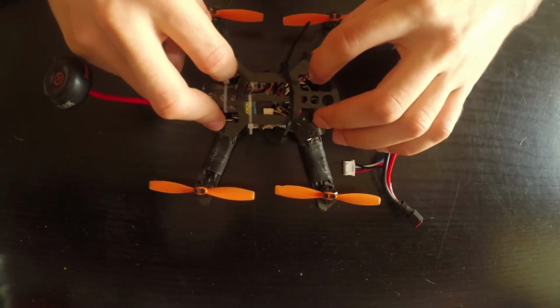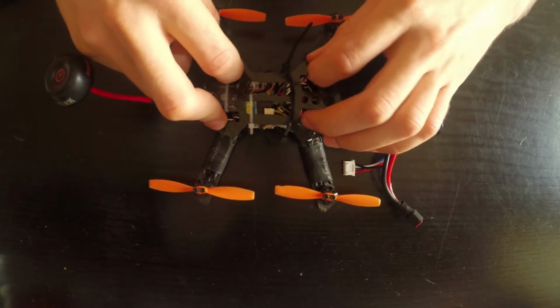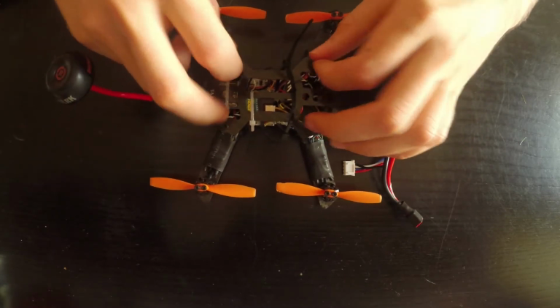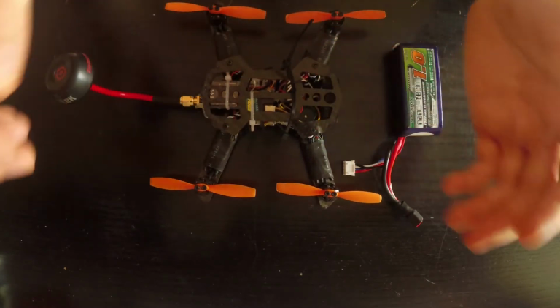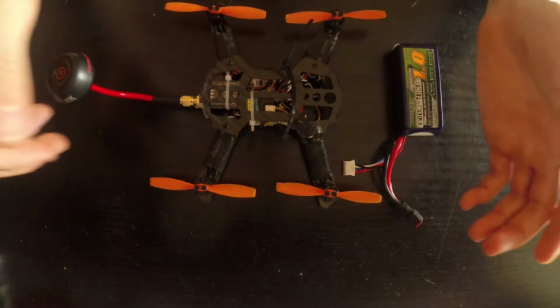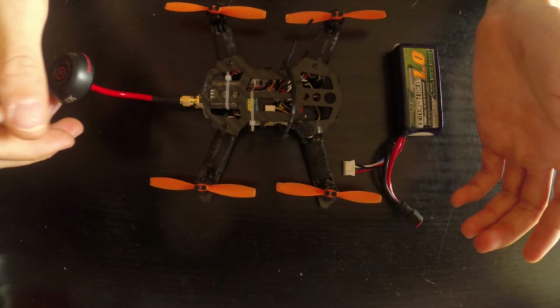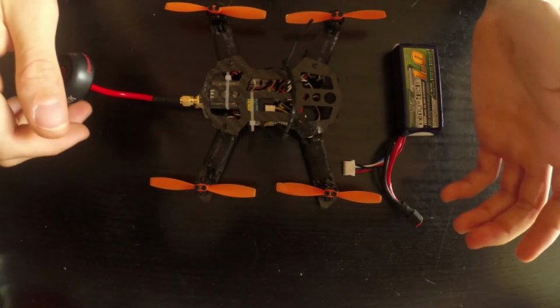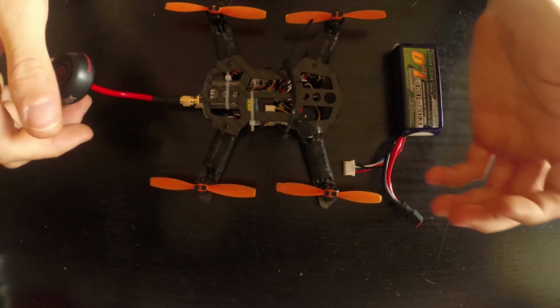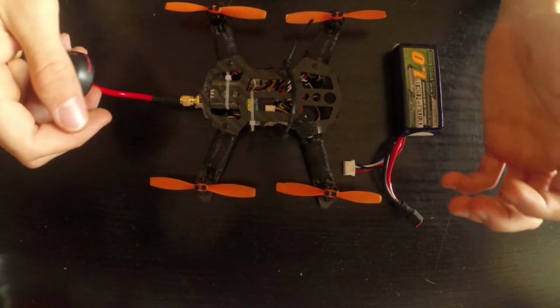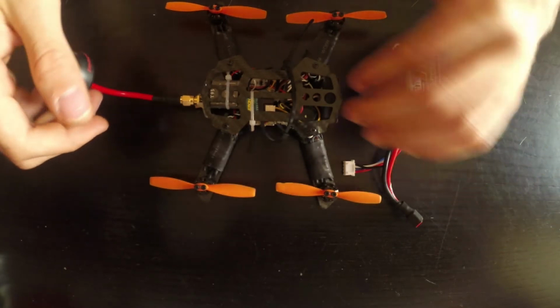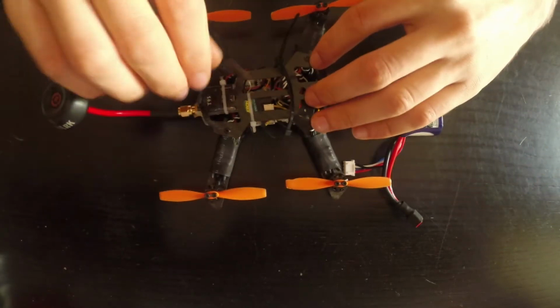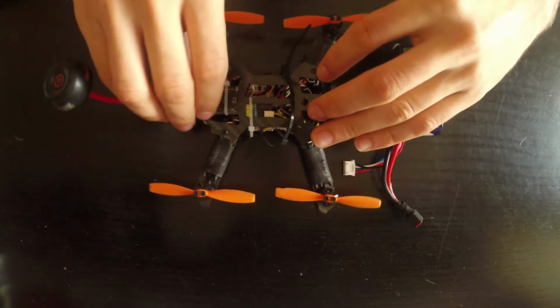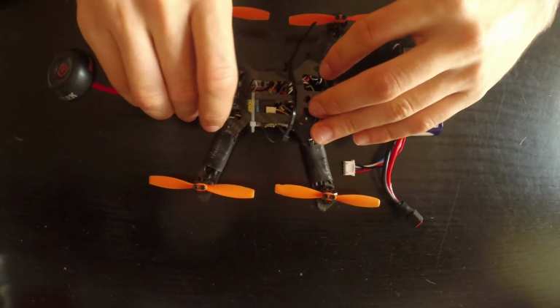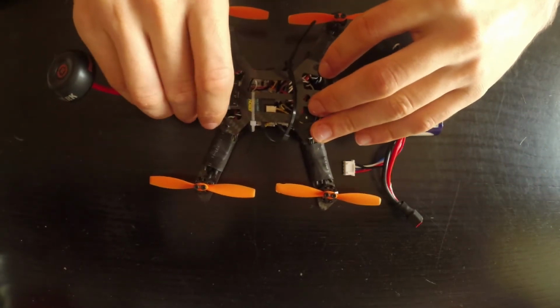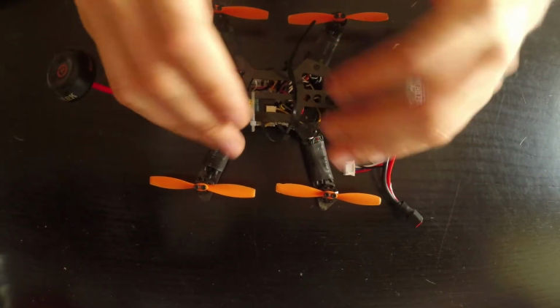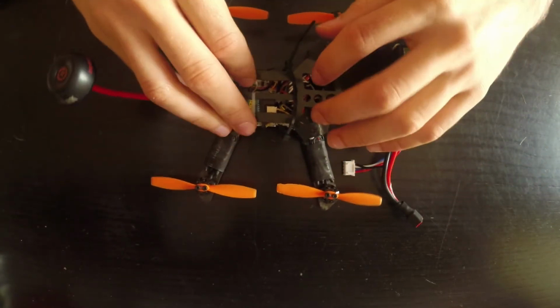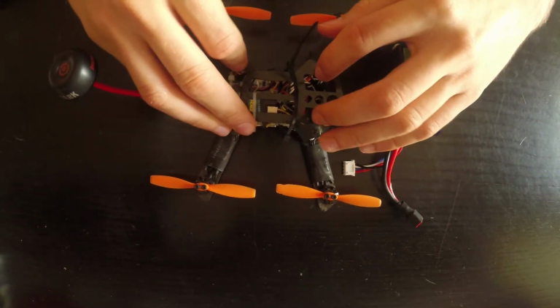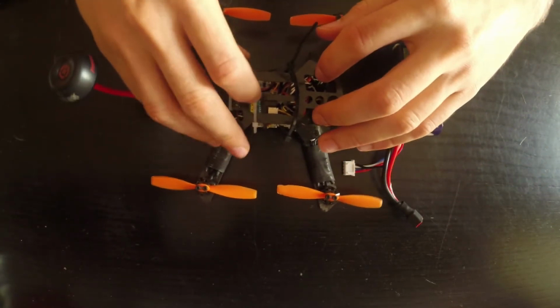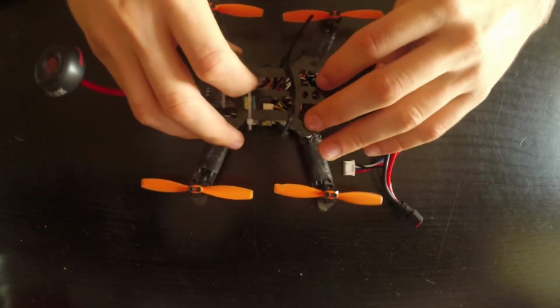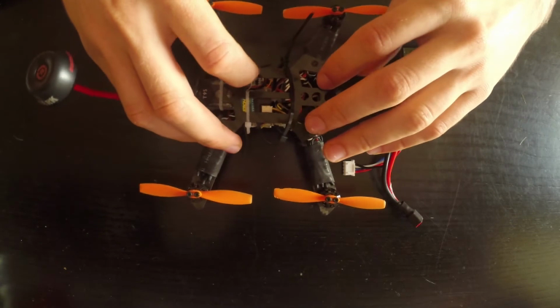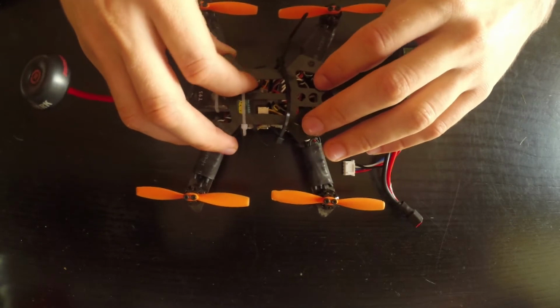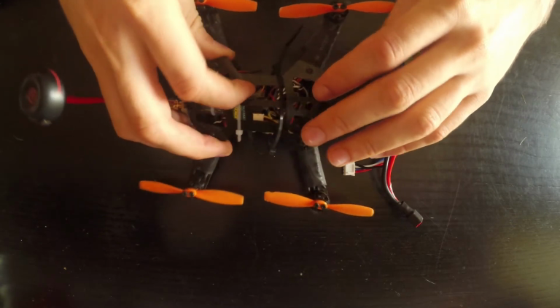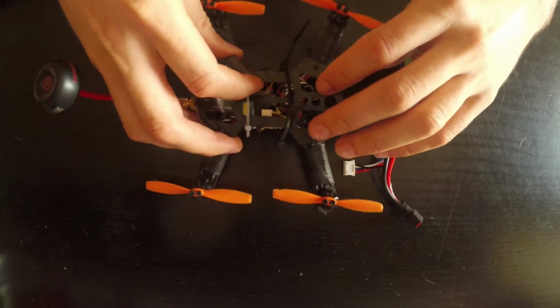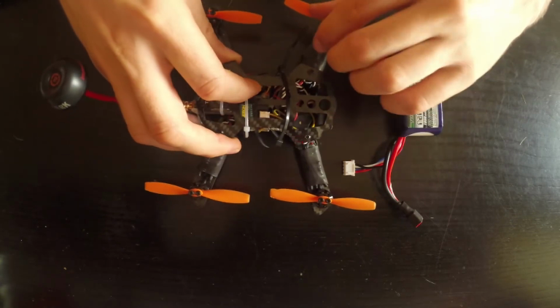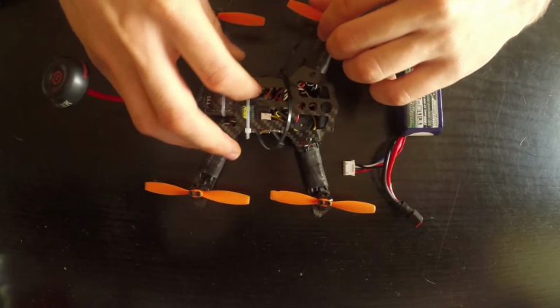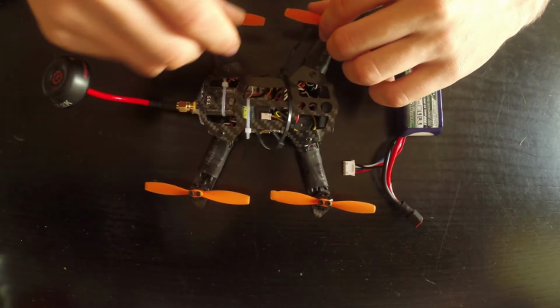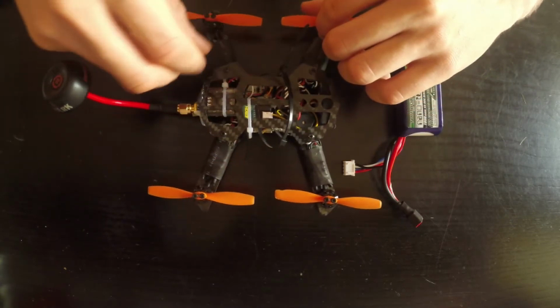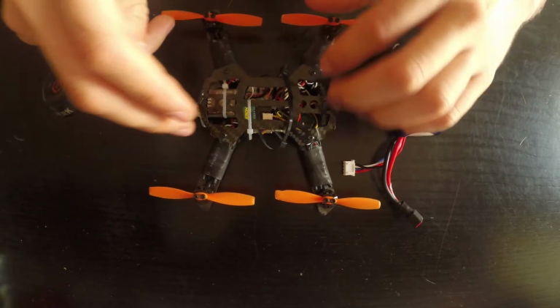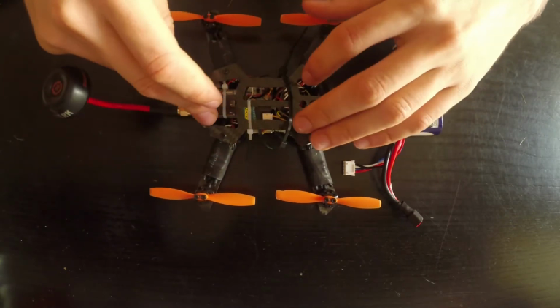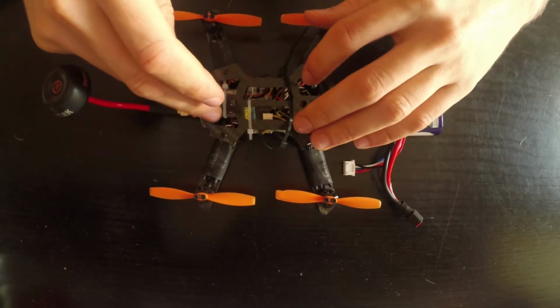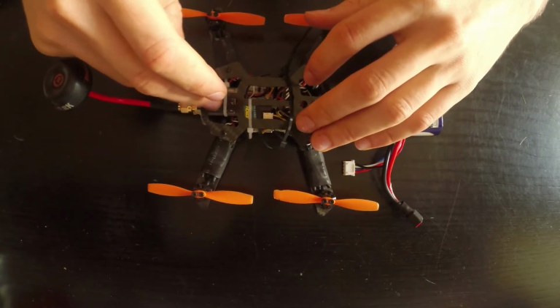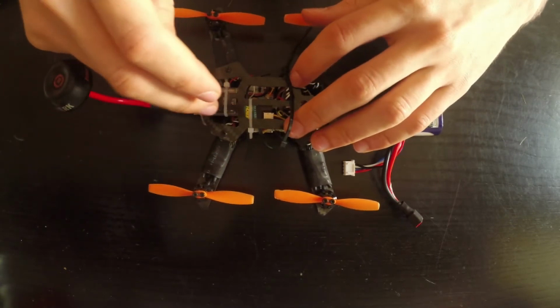But if you're a beginner and you don't really want to do that, you don't have to — it really flies well out of the box. The range of this is quite impressive.